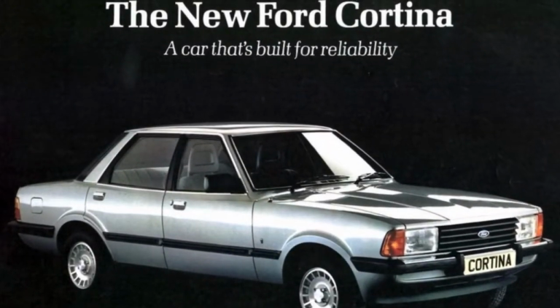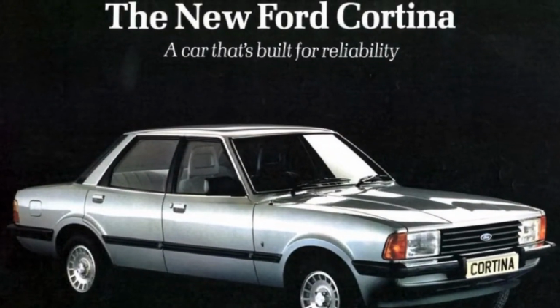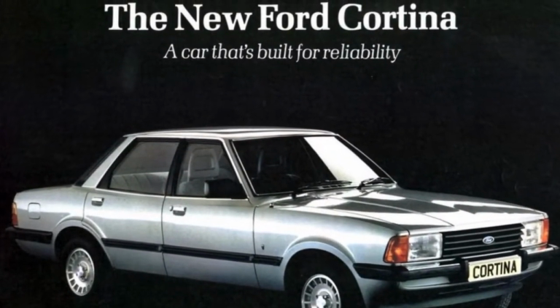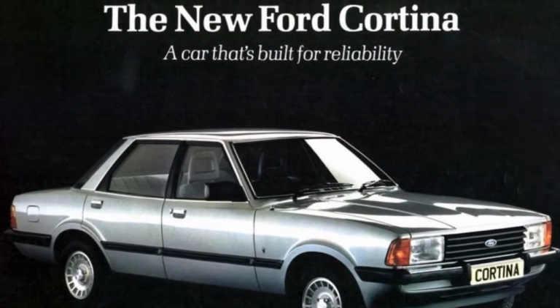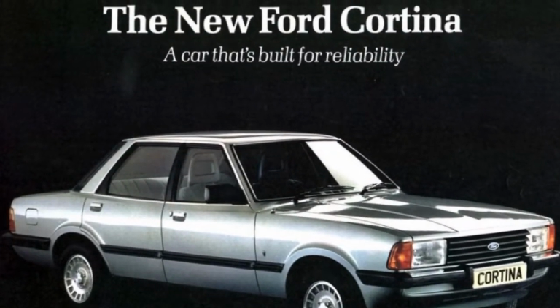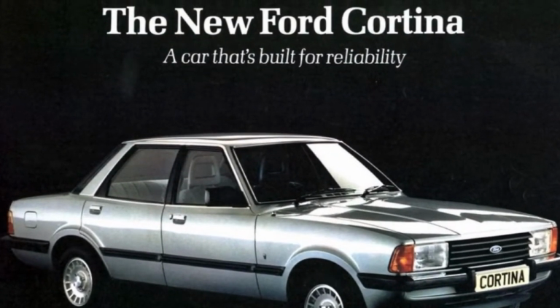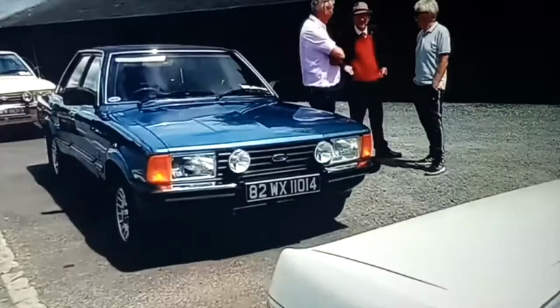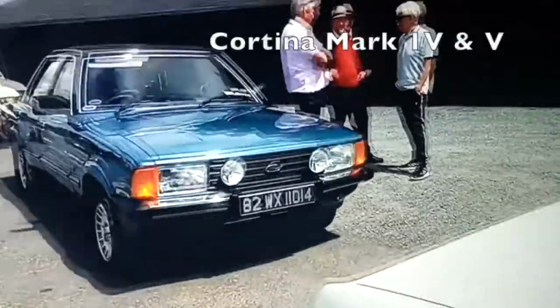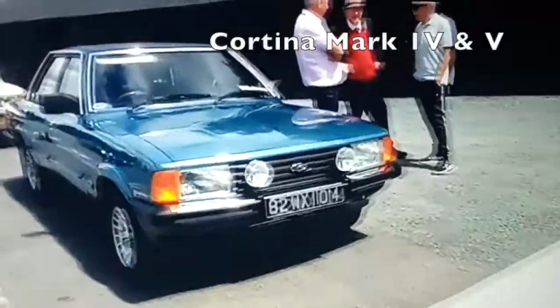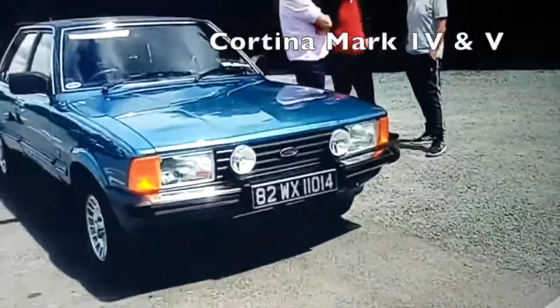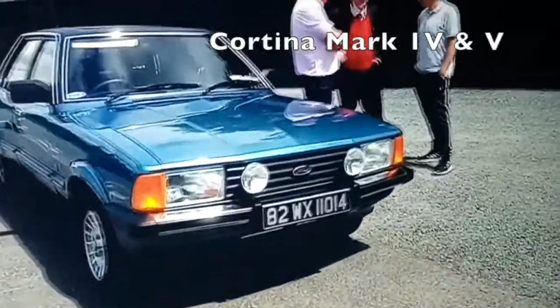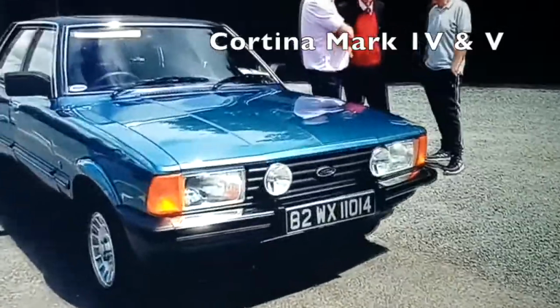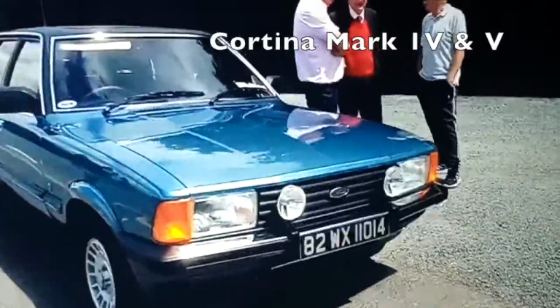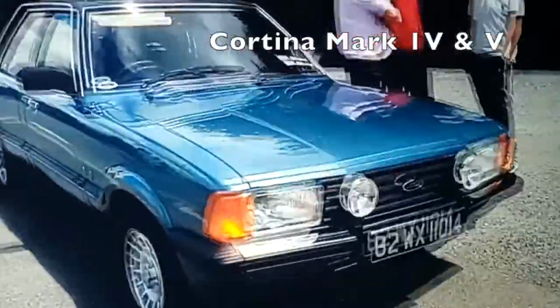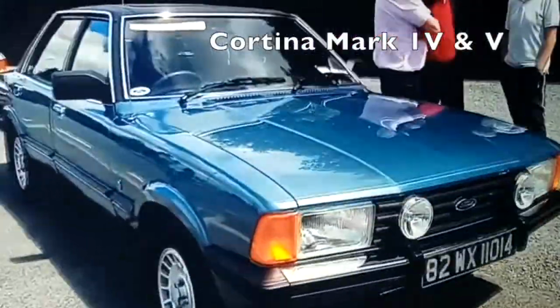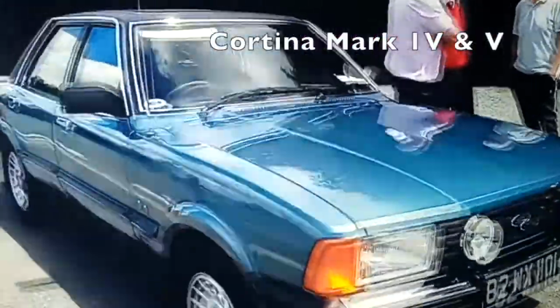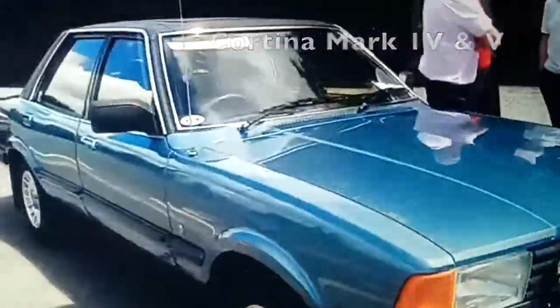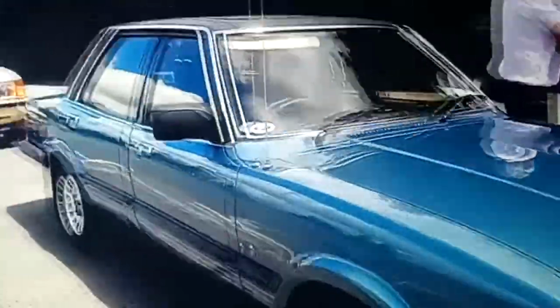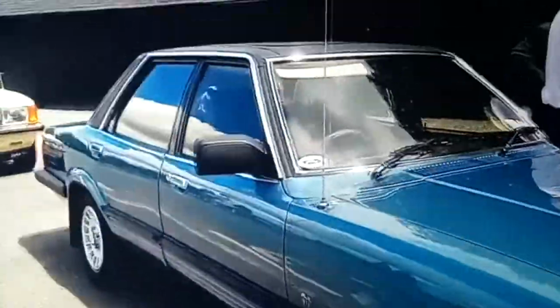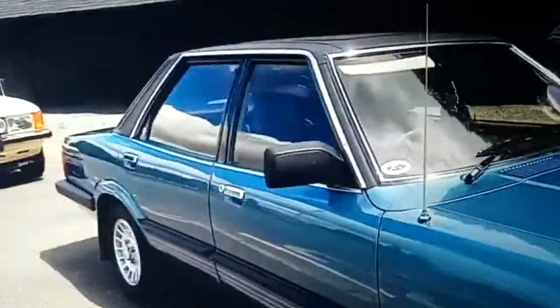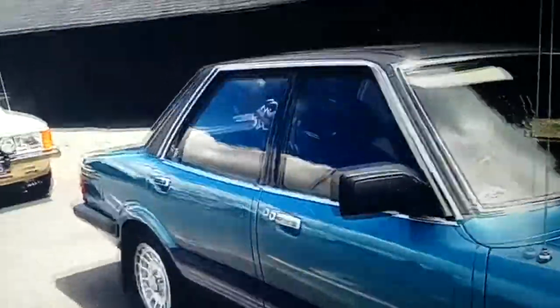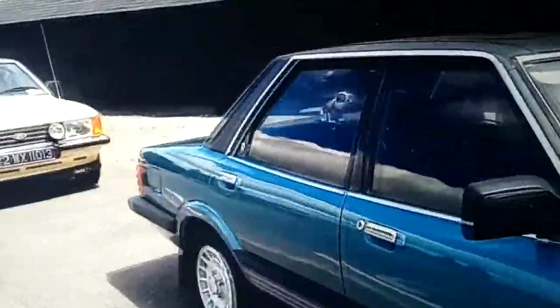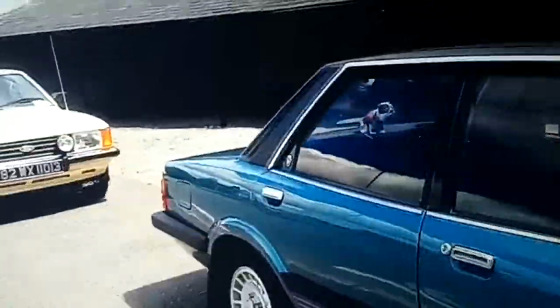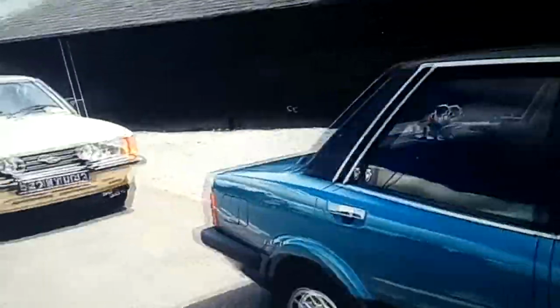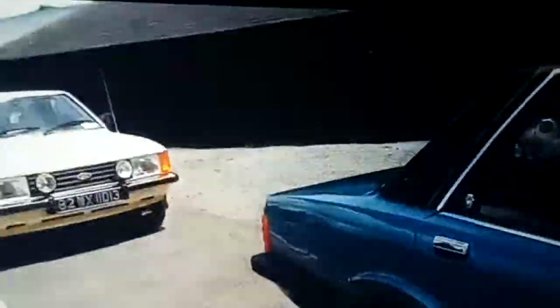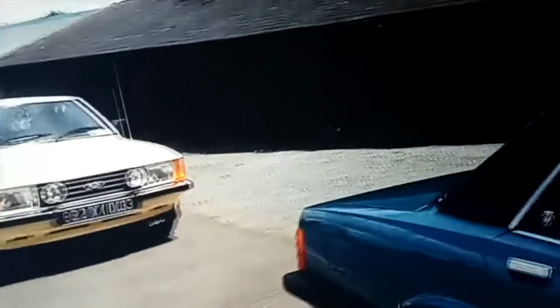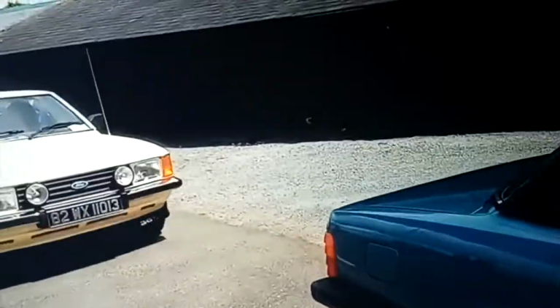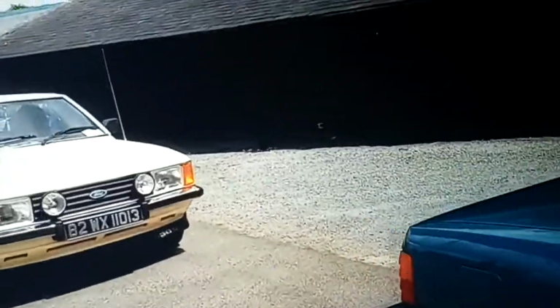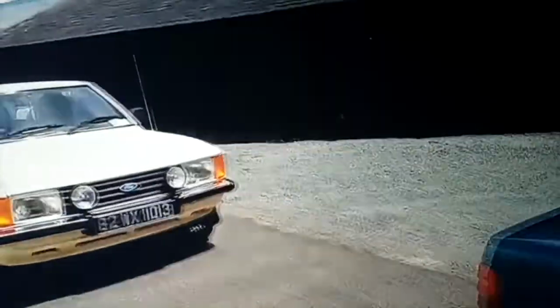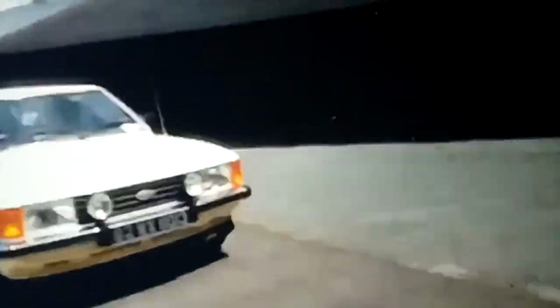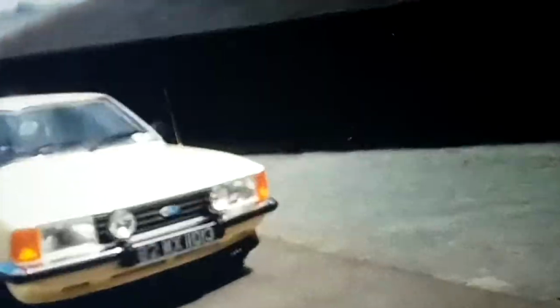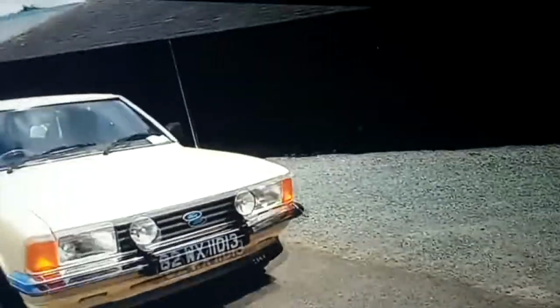In 1977 the Mark IV came in, and the Mark IV was more or less the same mechanicals as the Mark III, but the body was again a totally different shape.